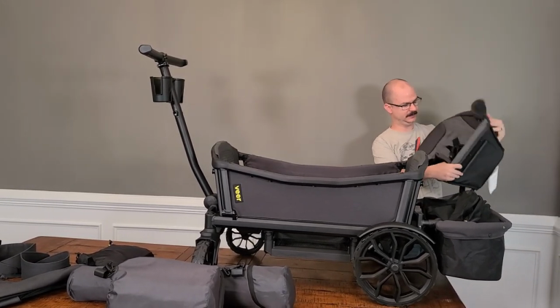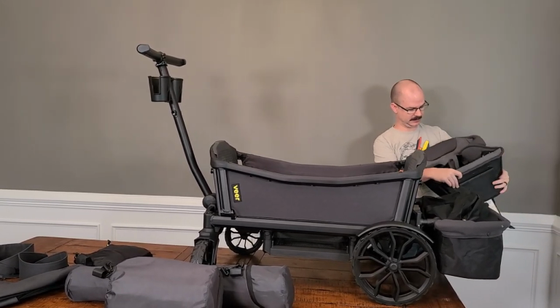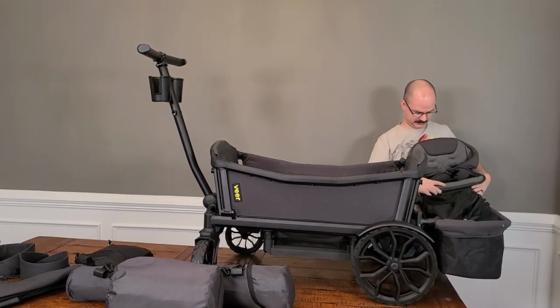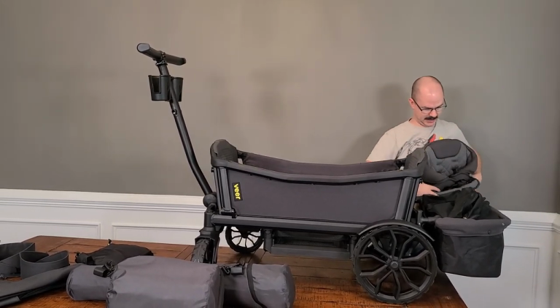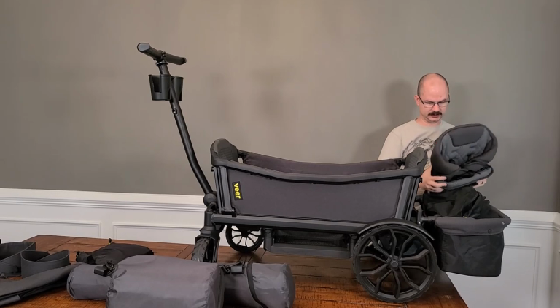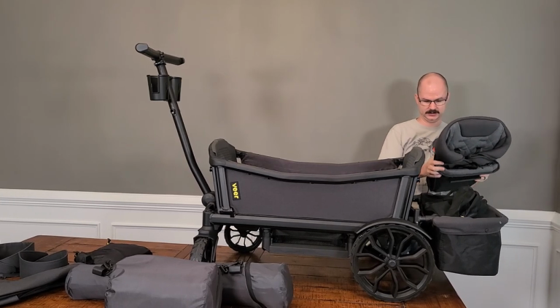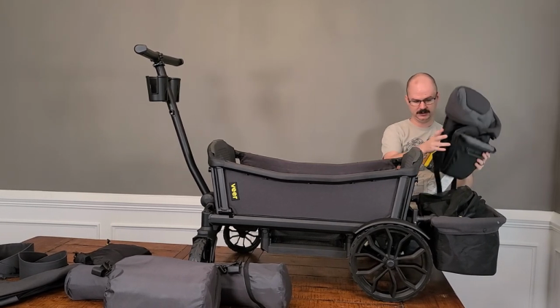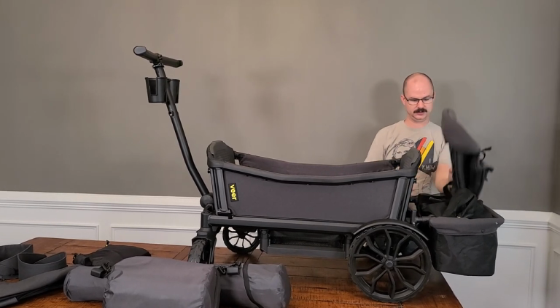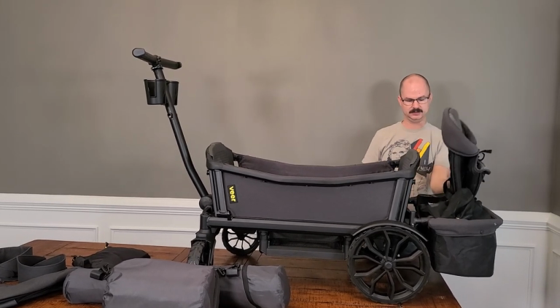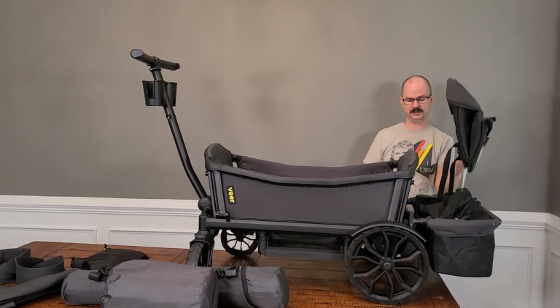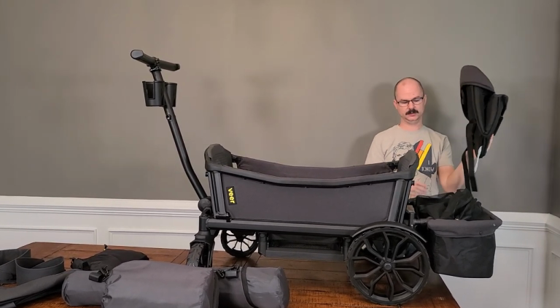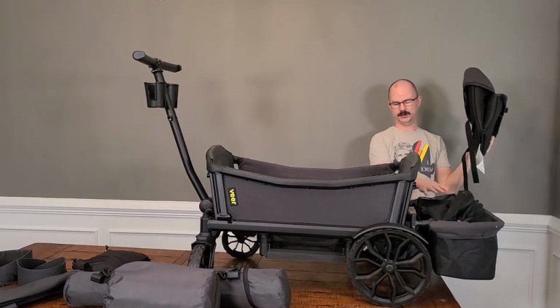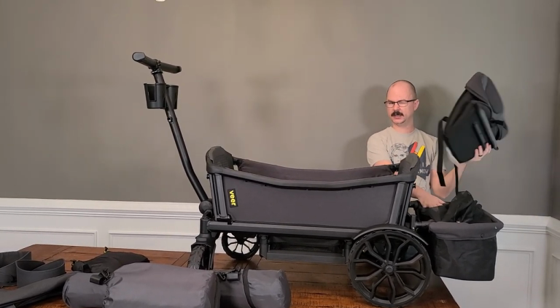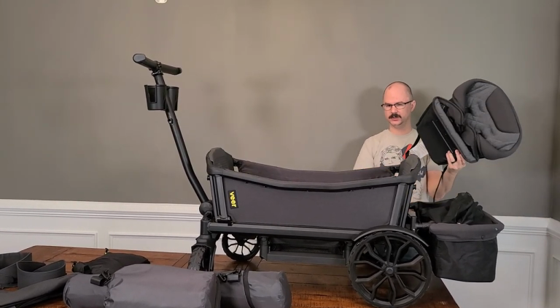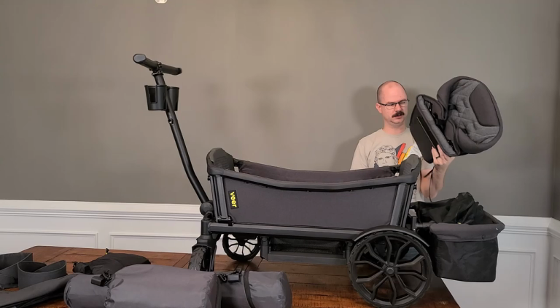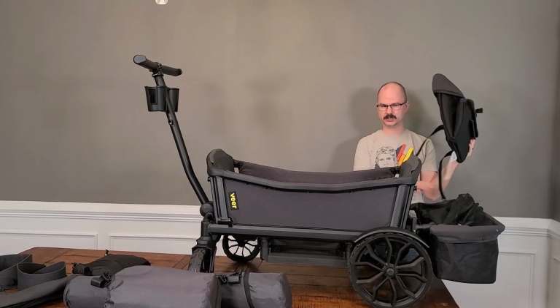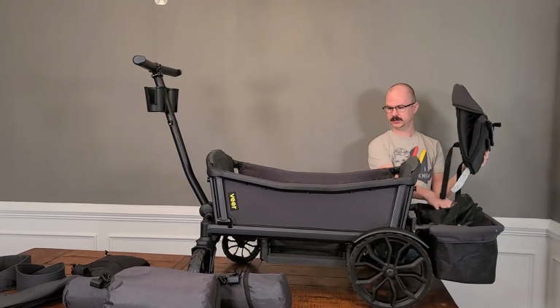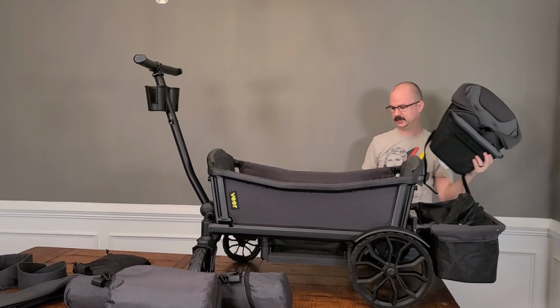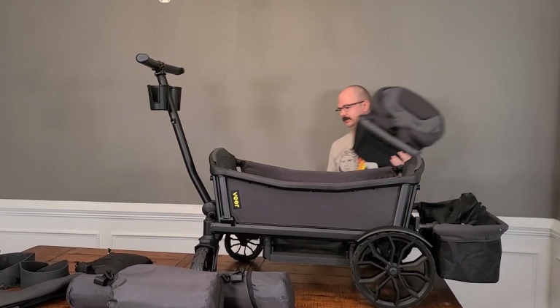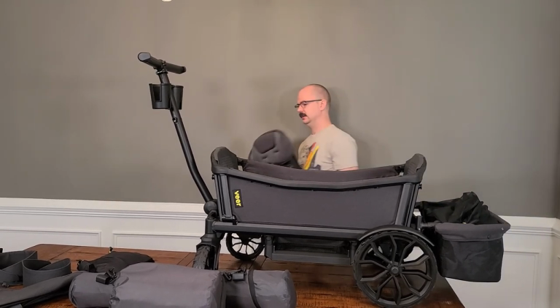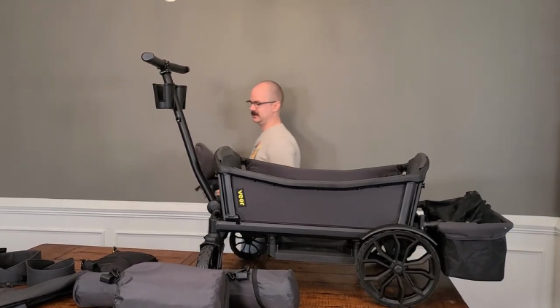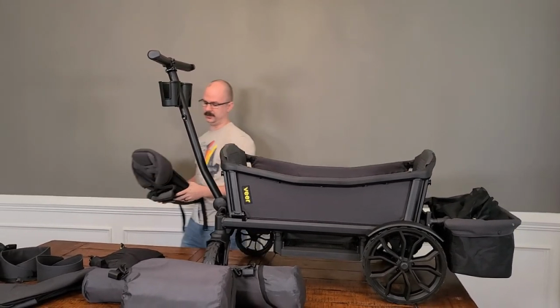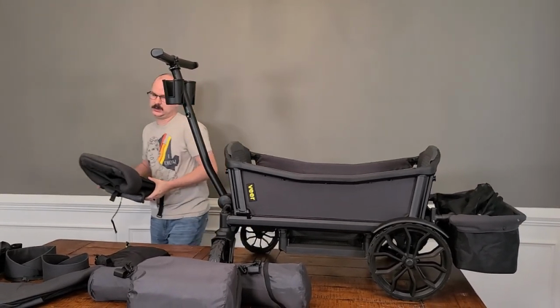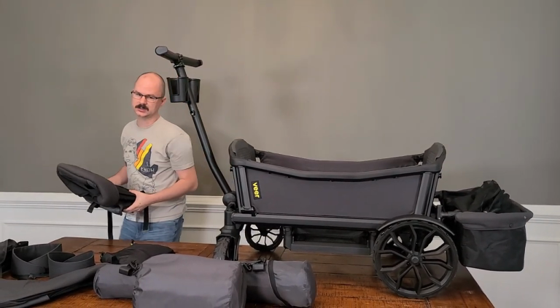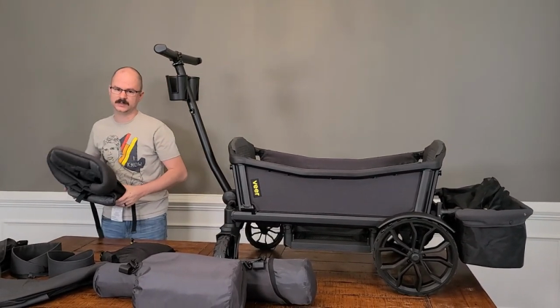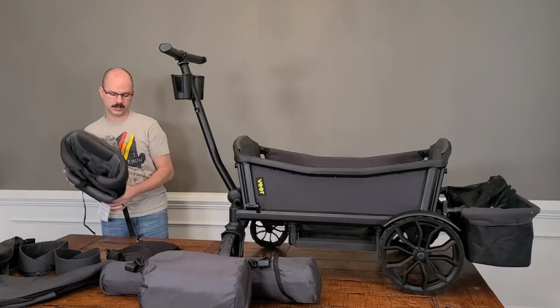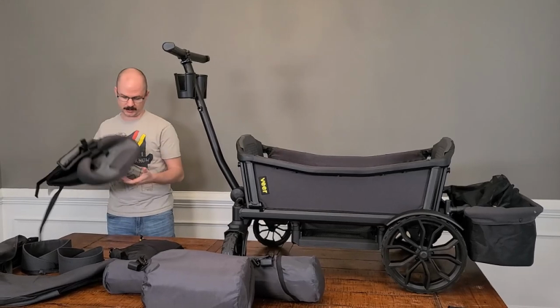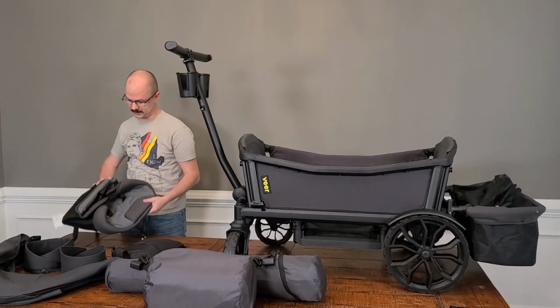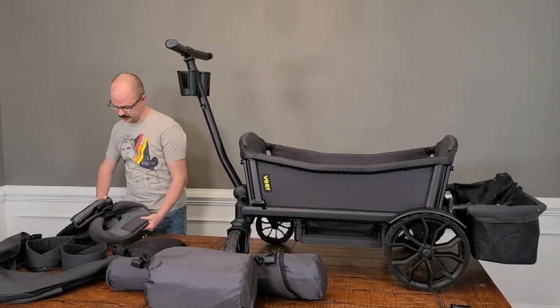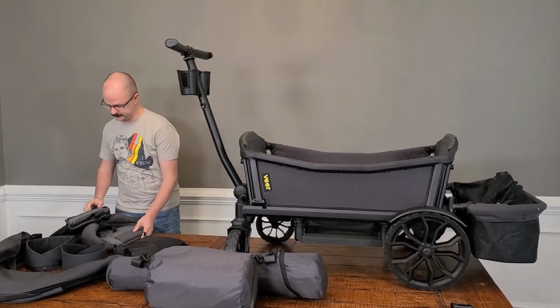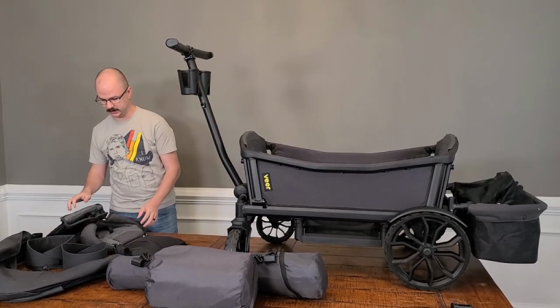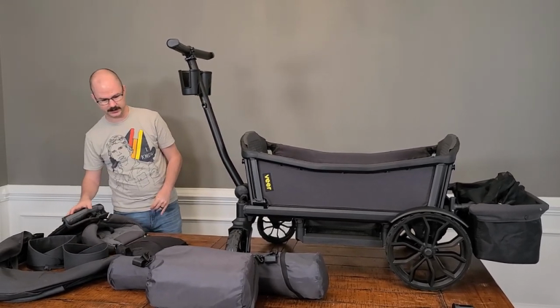If you absolutely wanted to, you could get this to fit in the storage bin with everything else, but it'll be a little bulky. This is kind of one of those things — once it's installed and you've got your toddler, you're probably going to leave it installed. It's not really going anywhere.